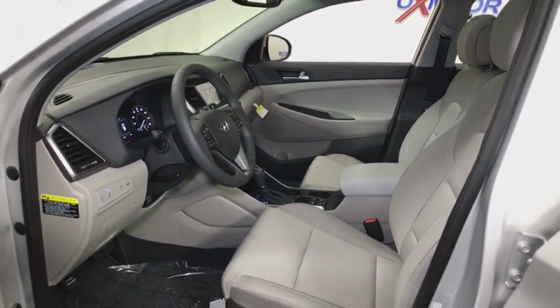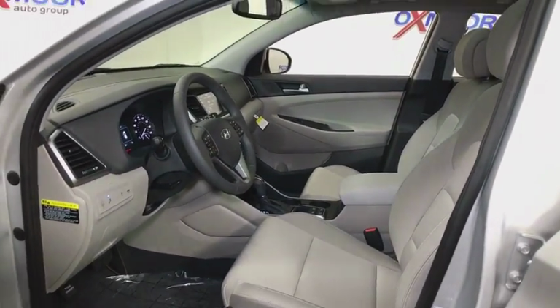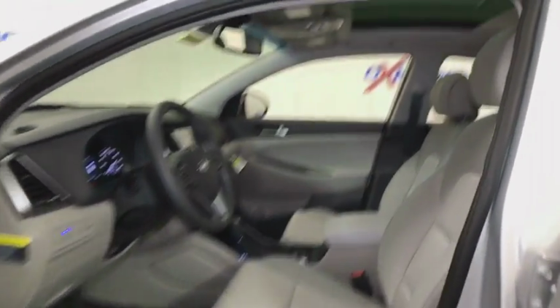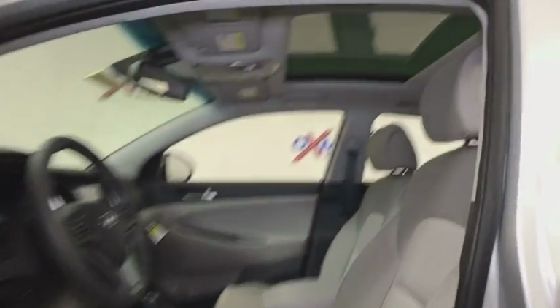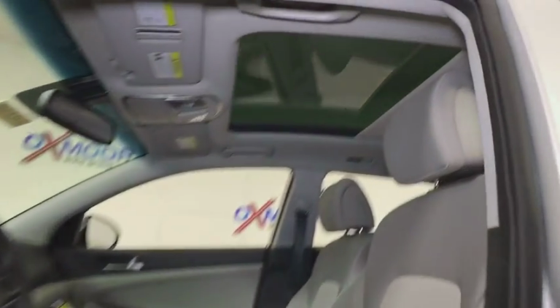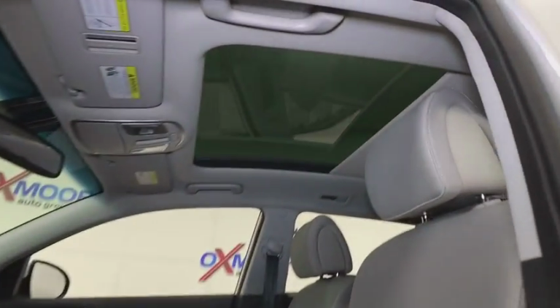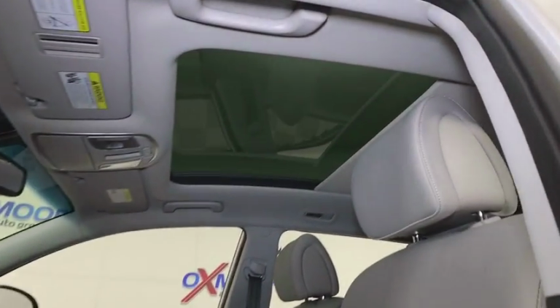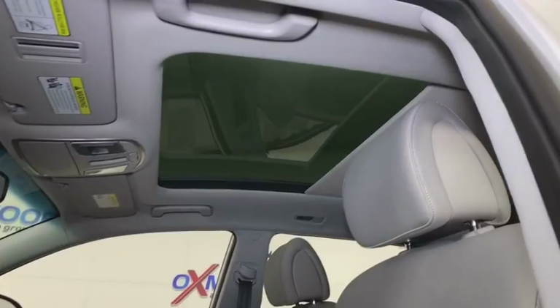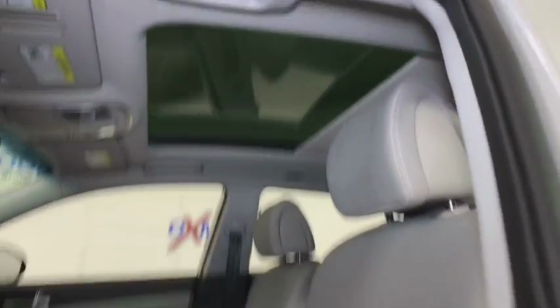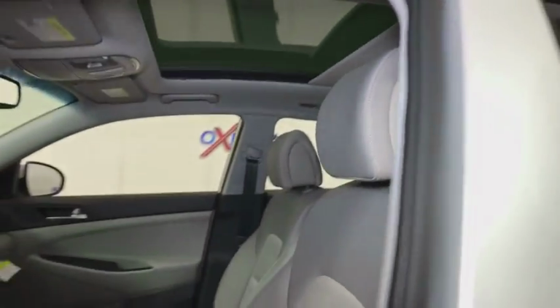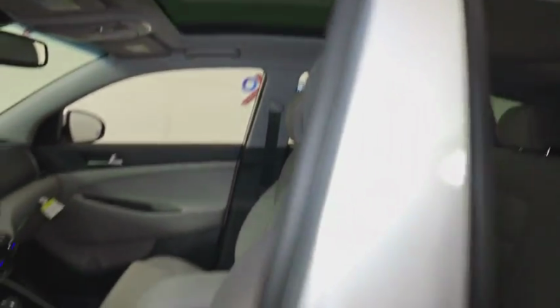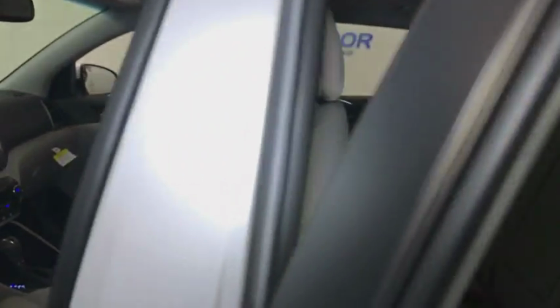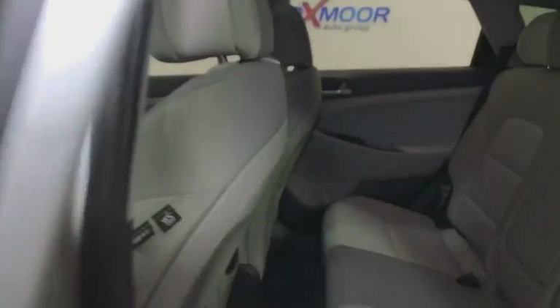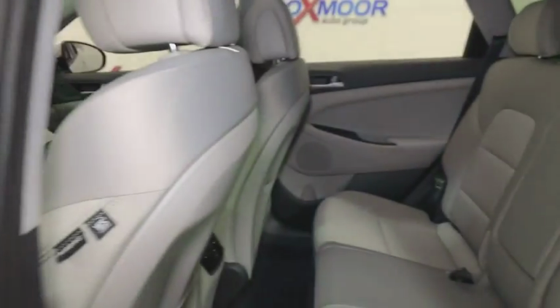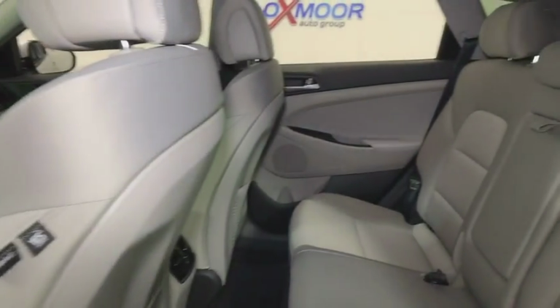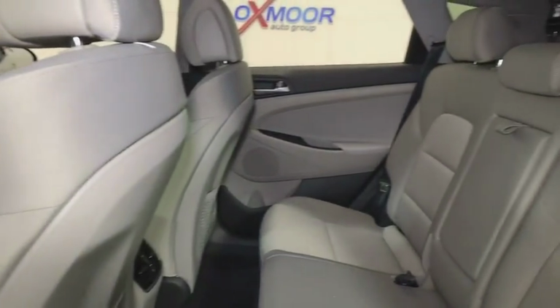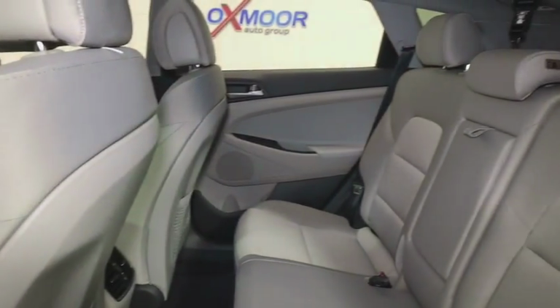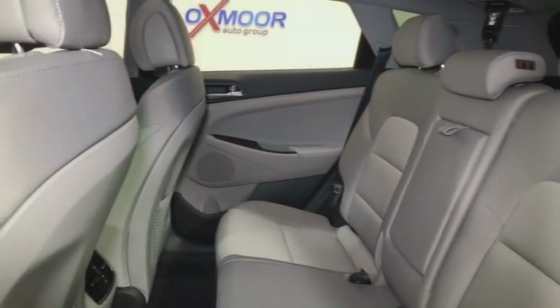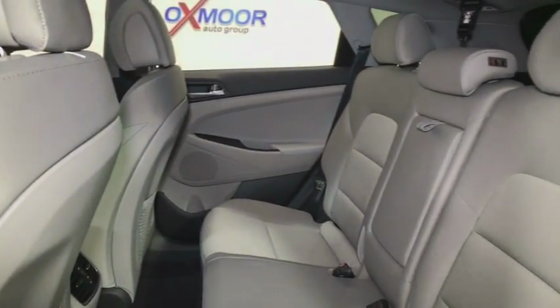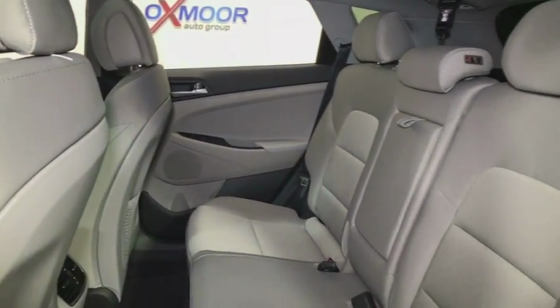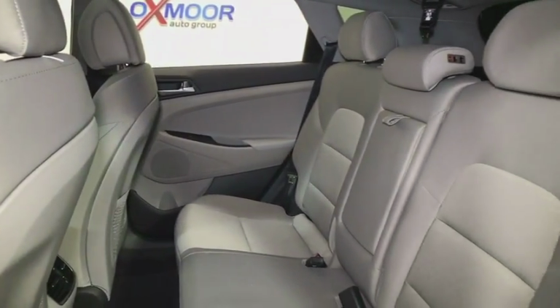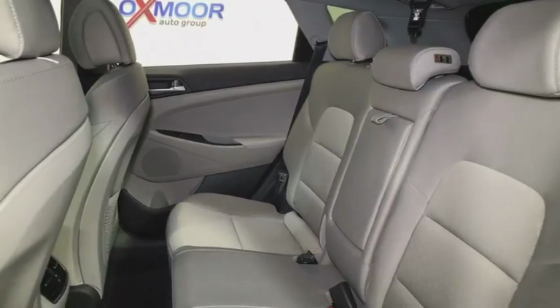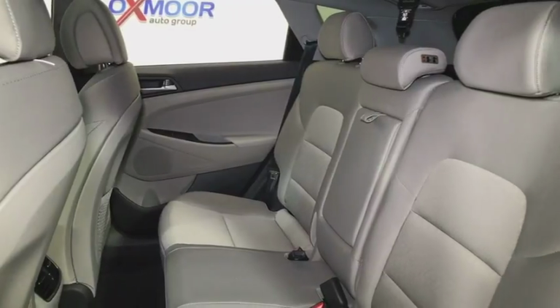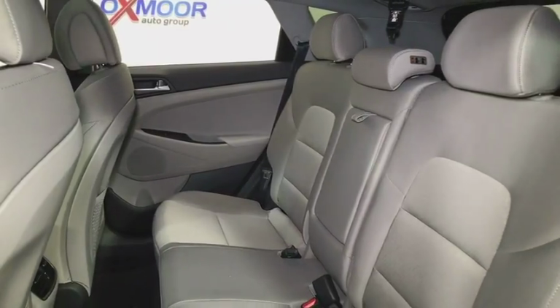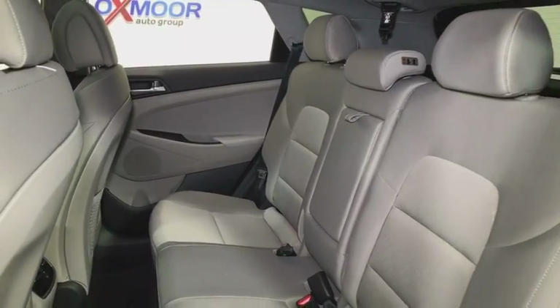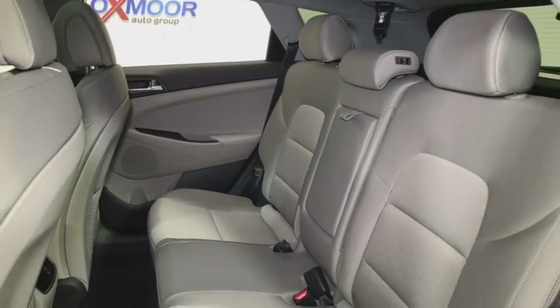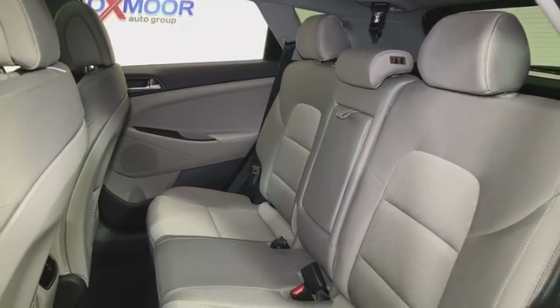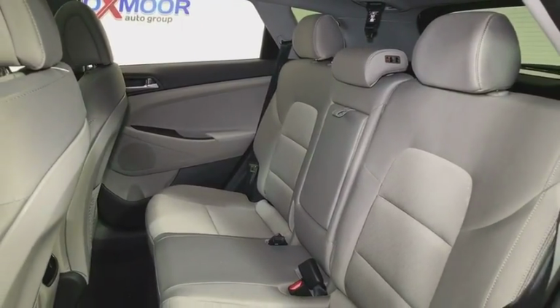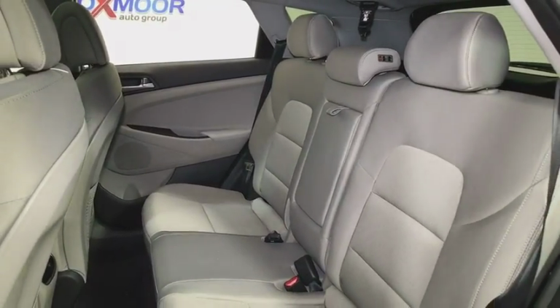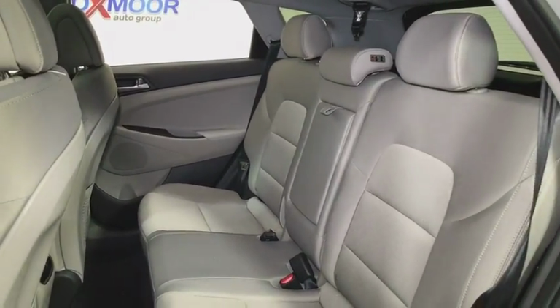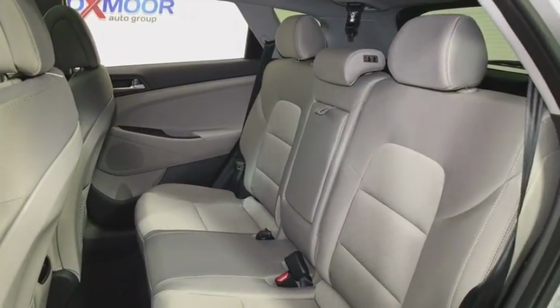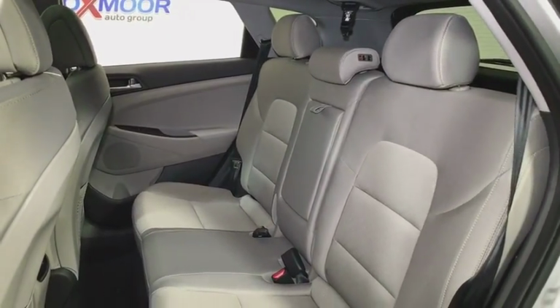Security system, rear window defroster, remote keyless entry, overhead console, panic alarm, power moonroof, tachometer, brake assist, driver vanity mirror. Come take a test drive today.